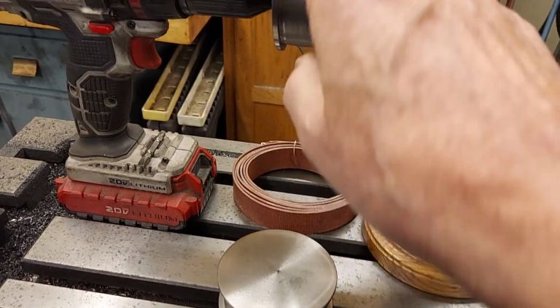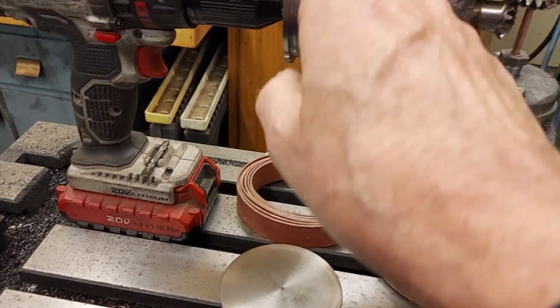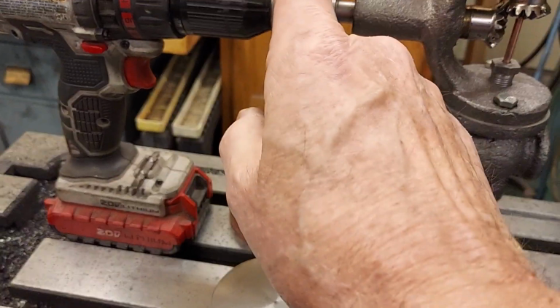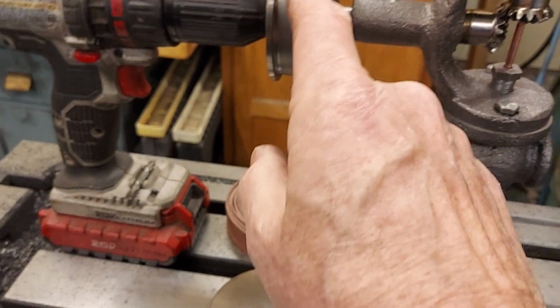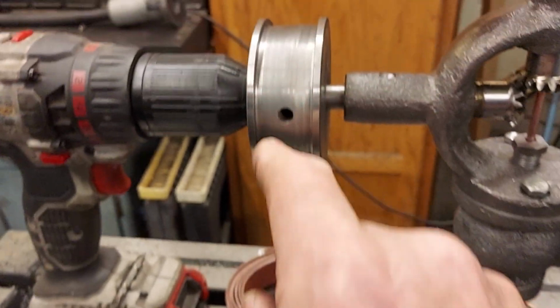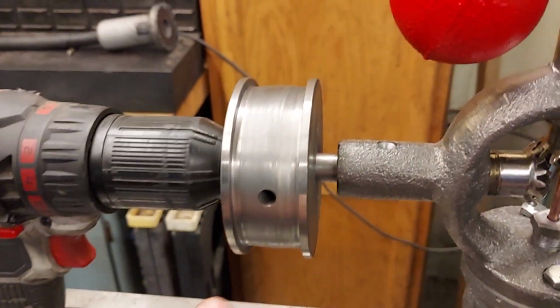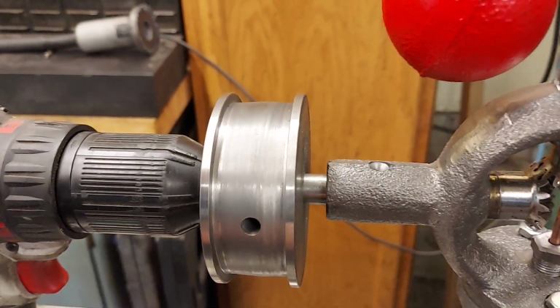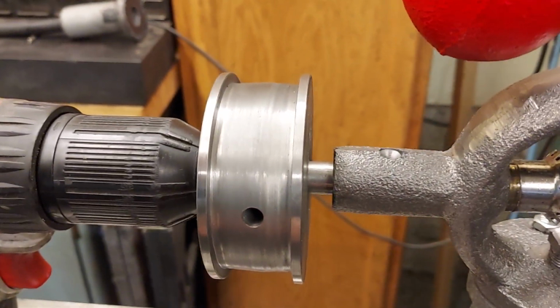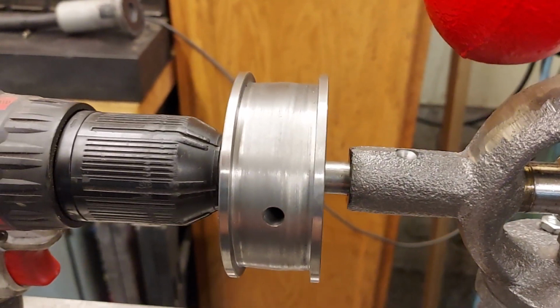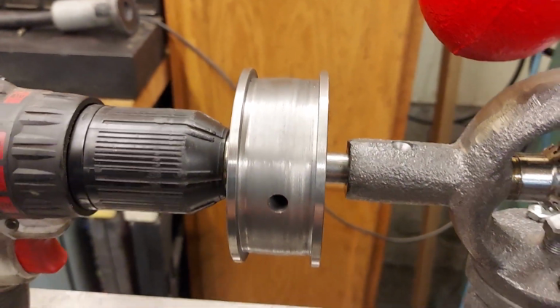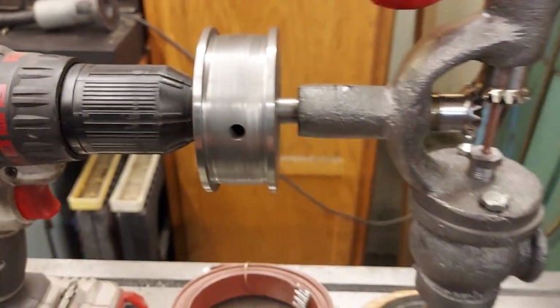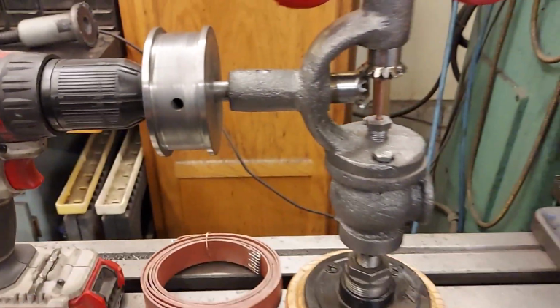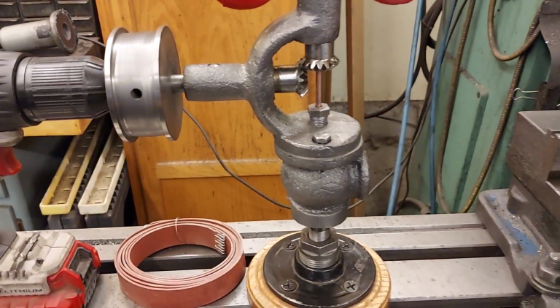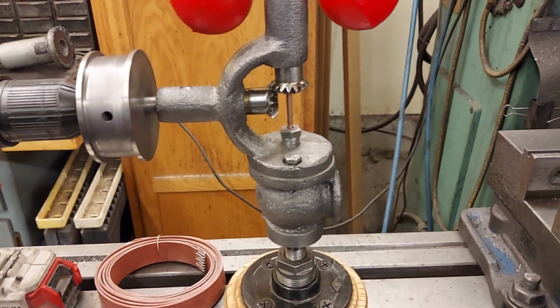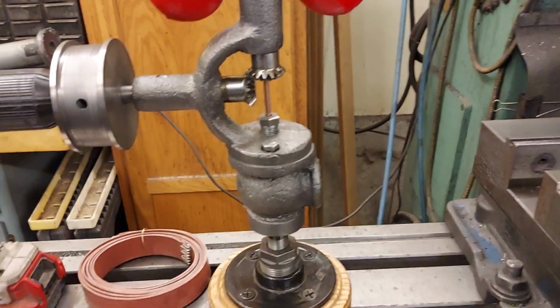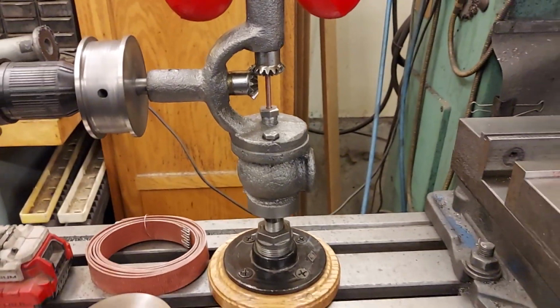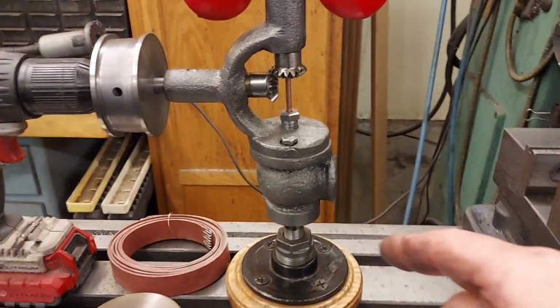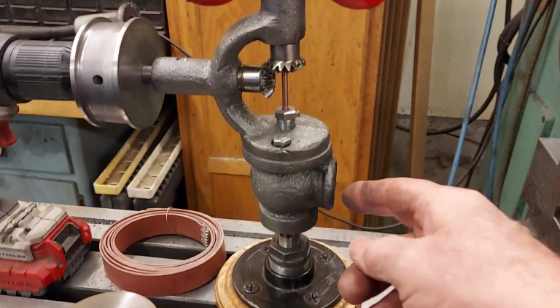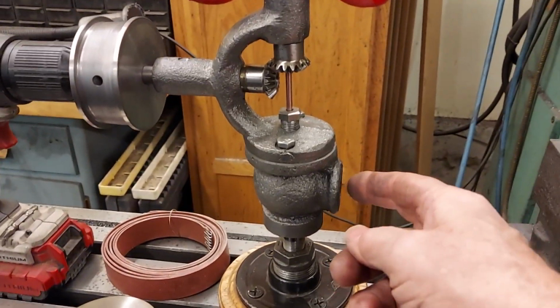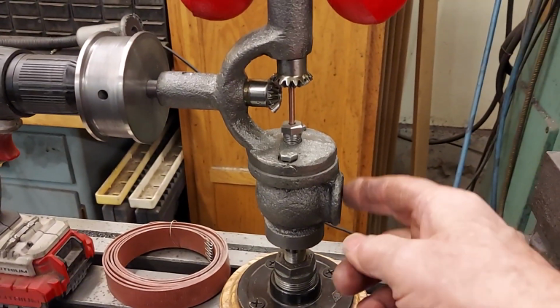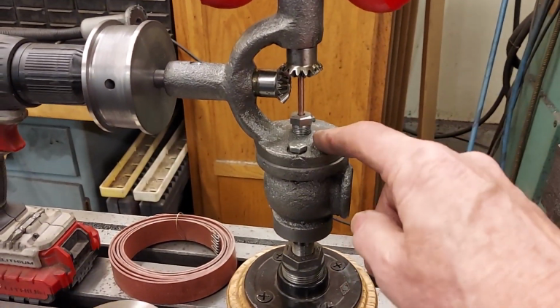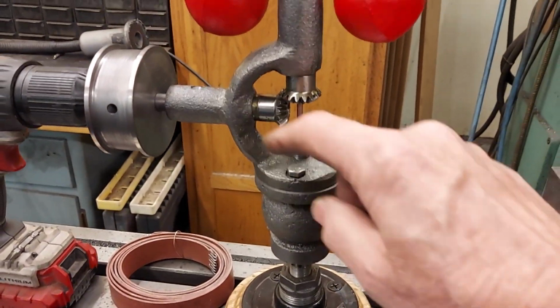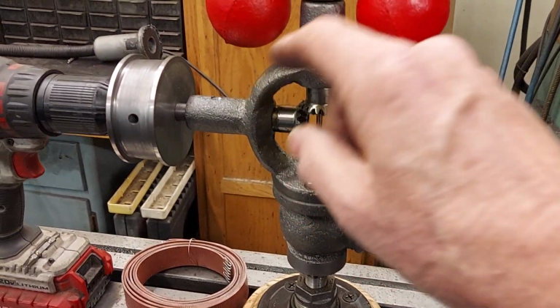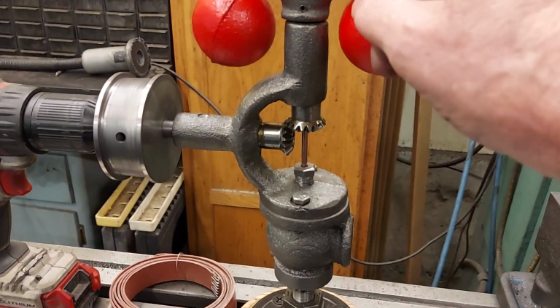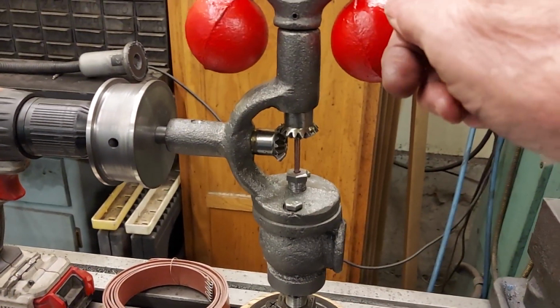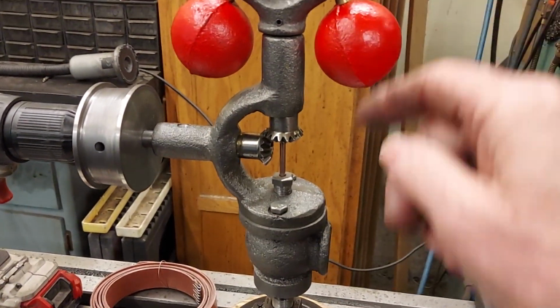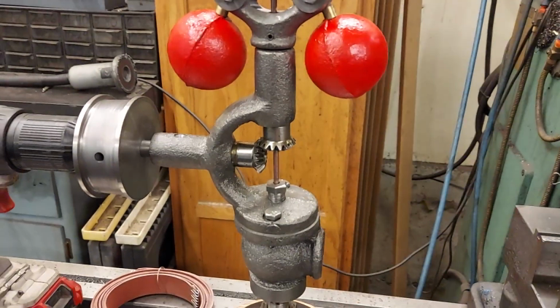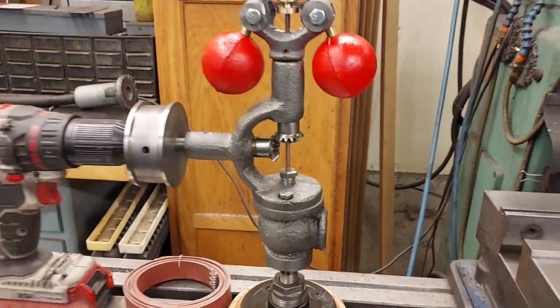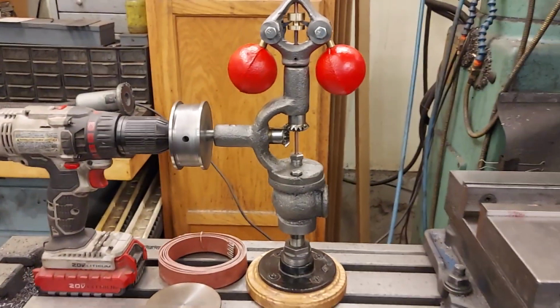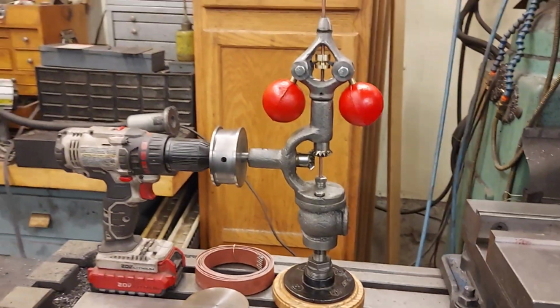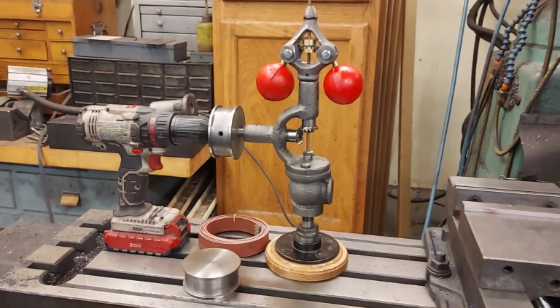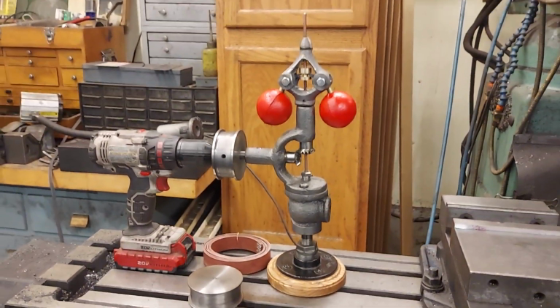You'll notice this part is domed a little bit. I got these castings a long time ago and just finally had time to machine one of them up.